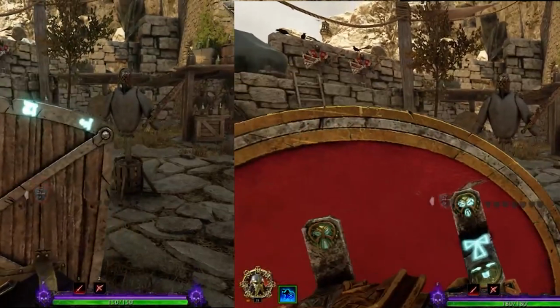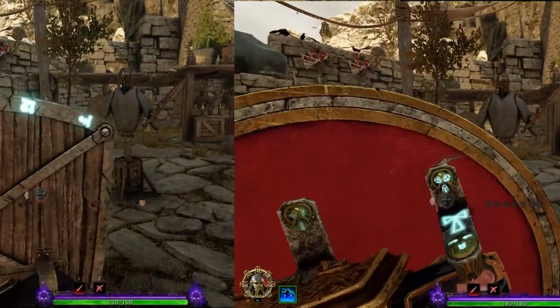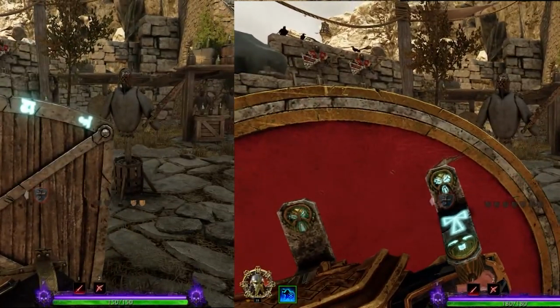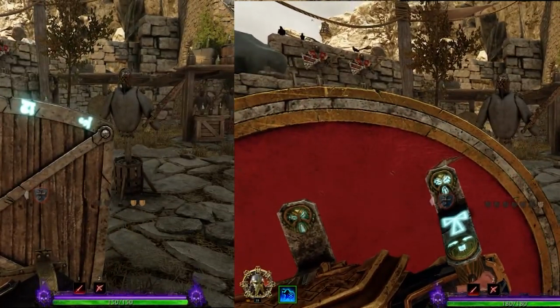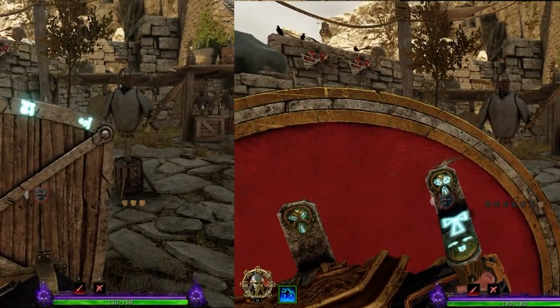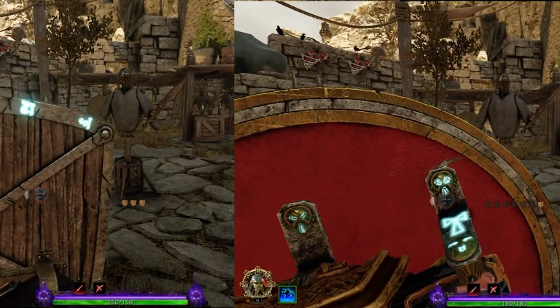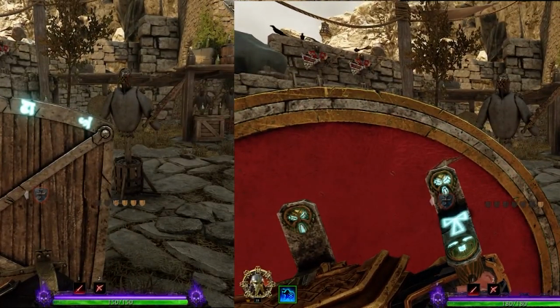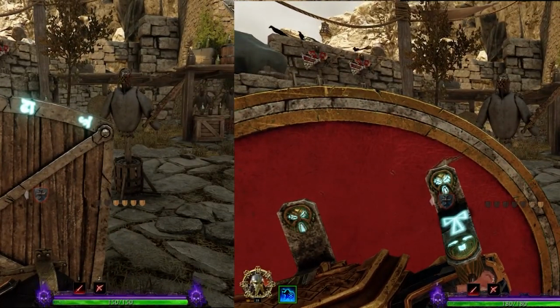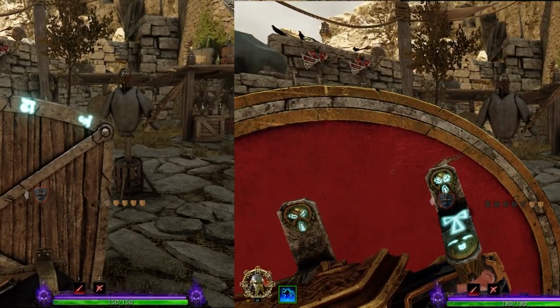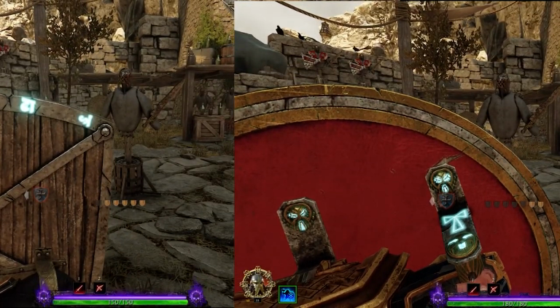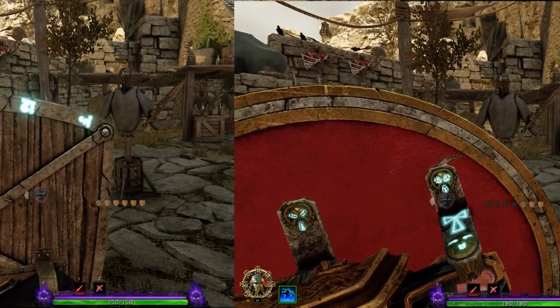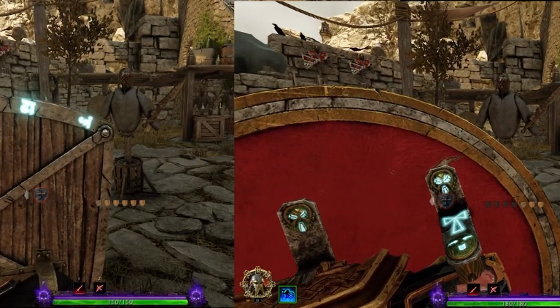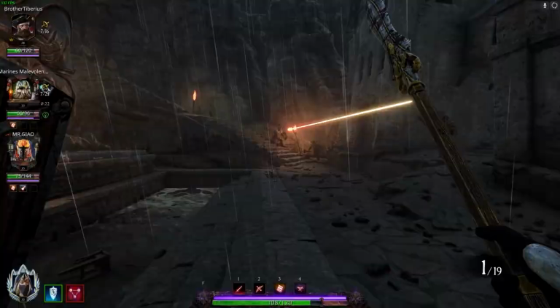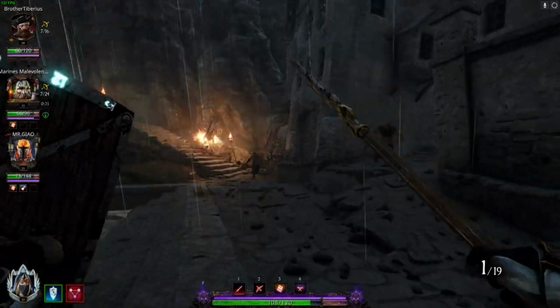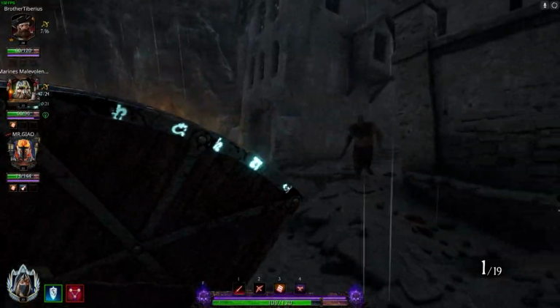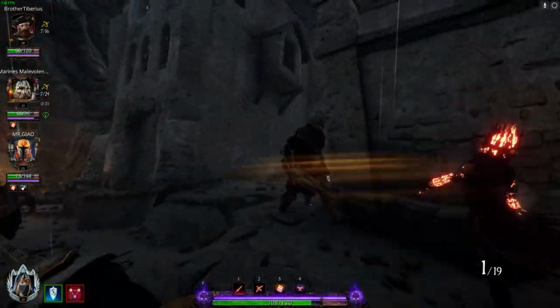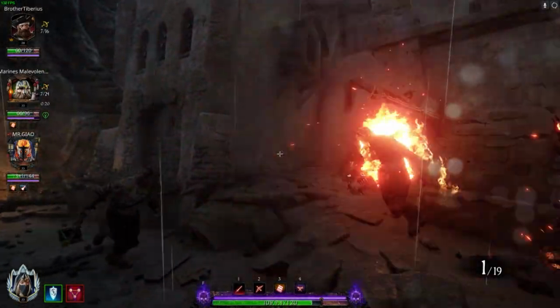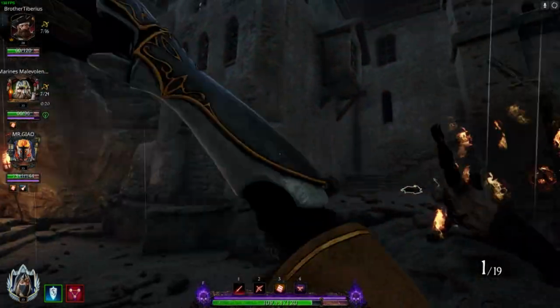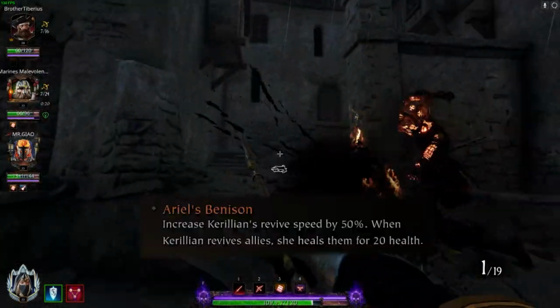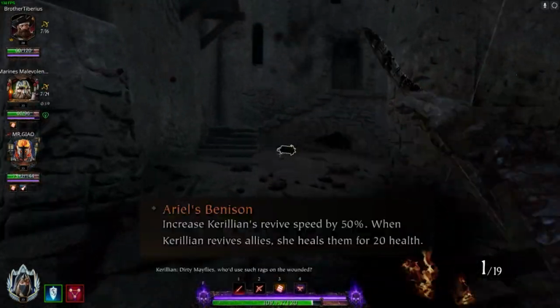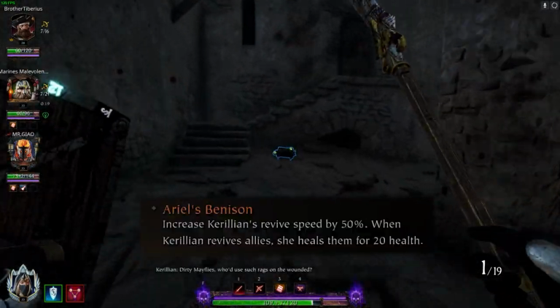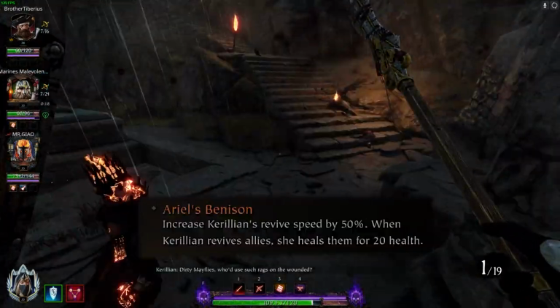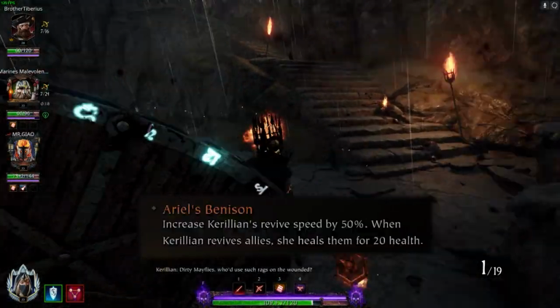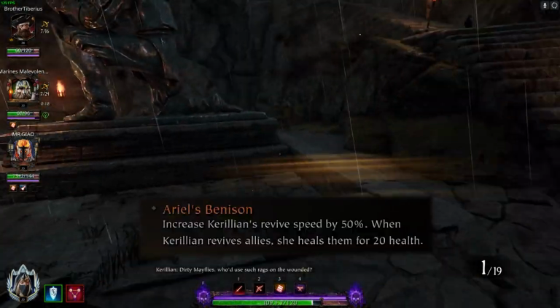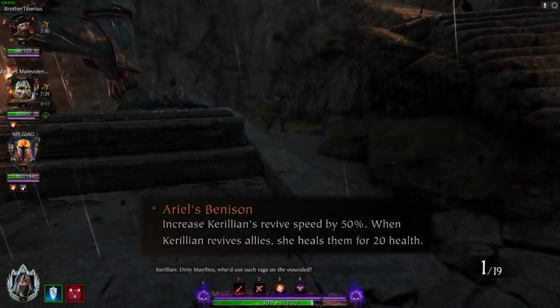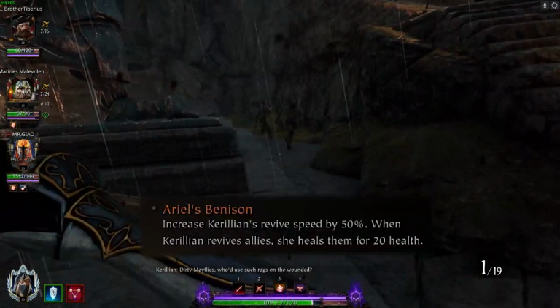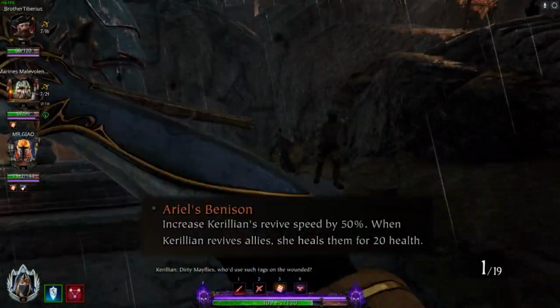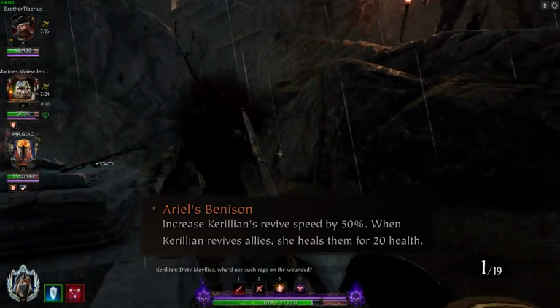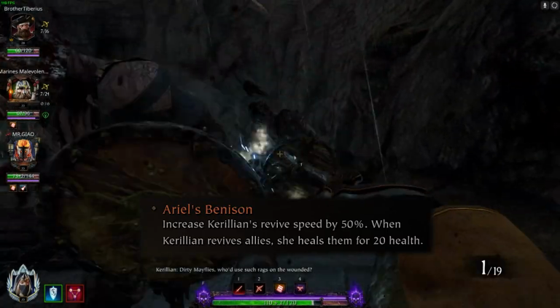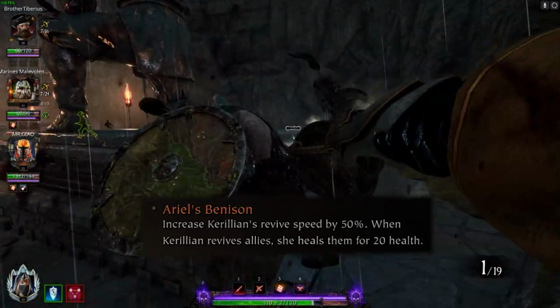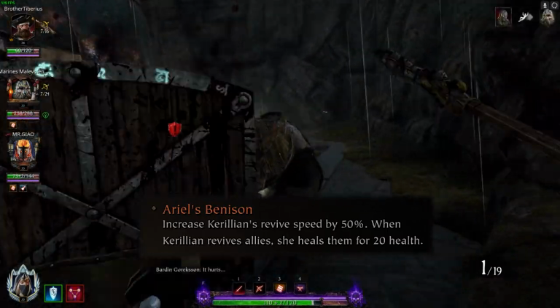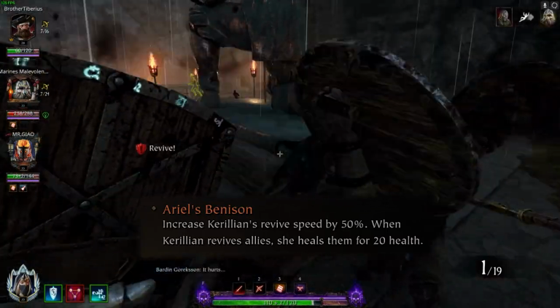This one passive can totally make or break any Vermintide game. The handmaiden's third passive is Ariel's Venison, which grants you 15% extra revive speed and plus 20 health on revive.